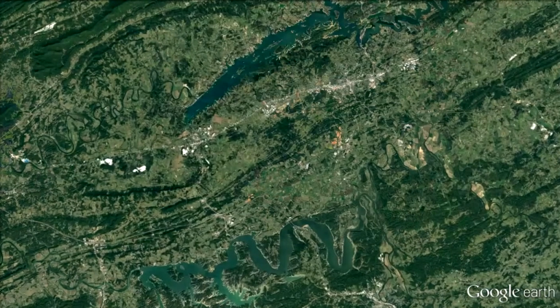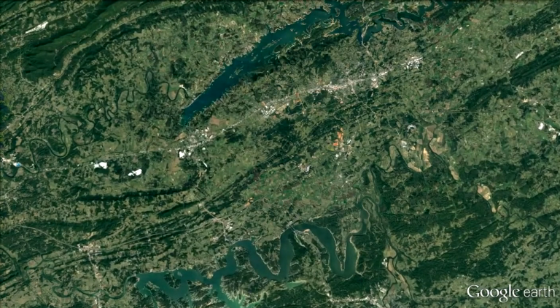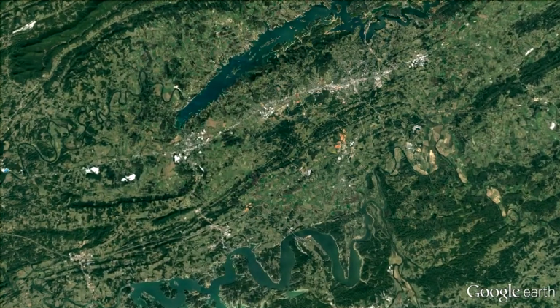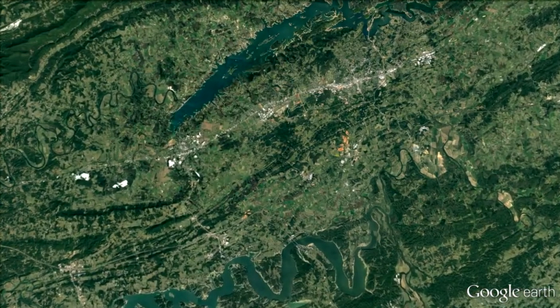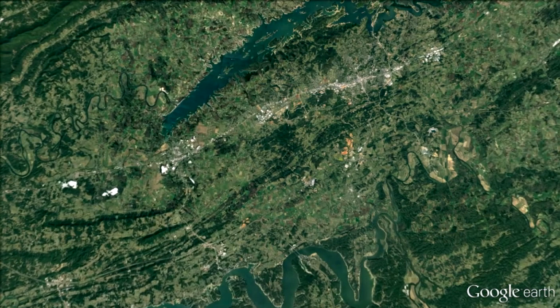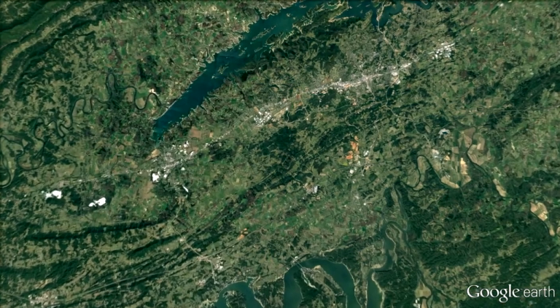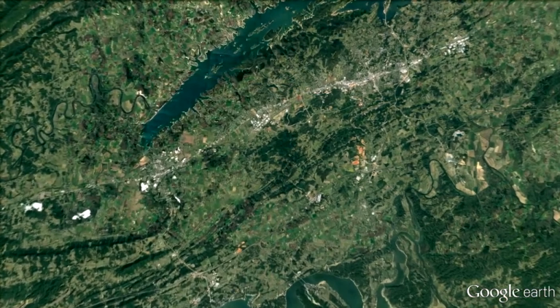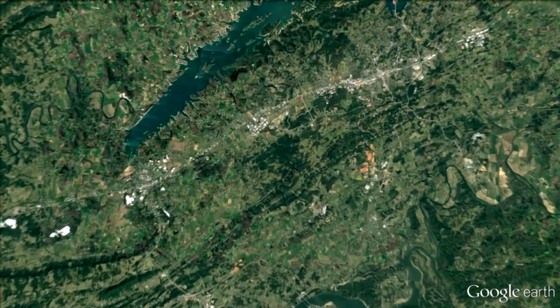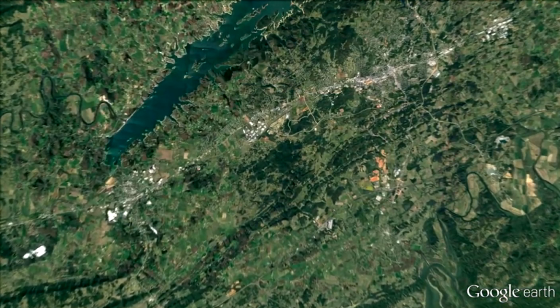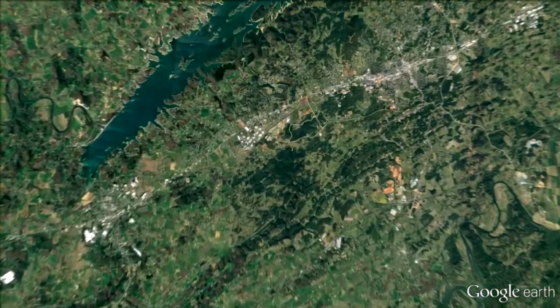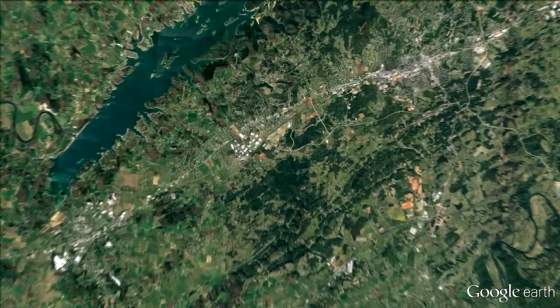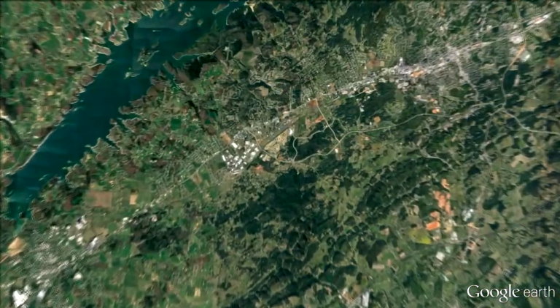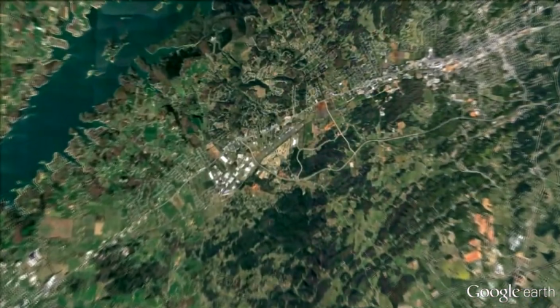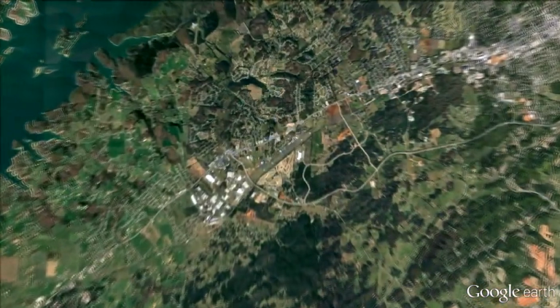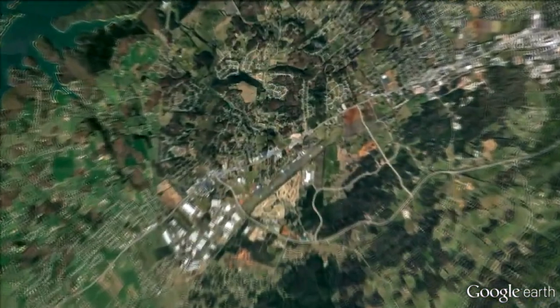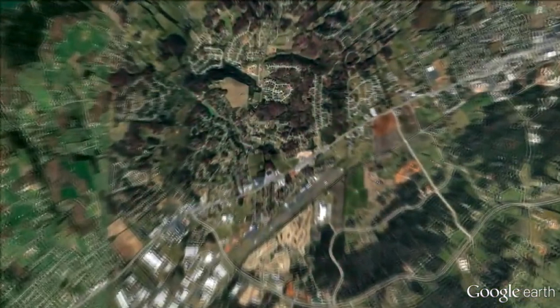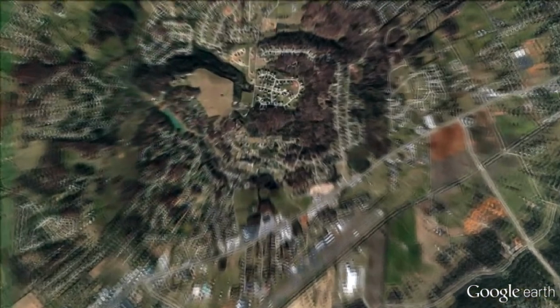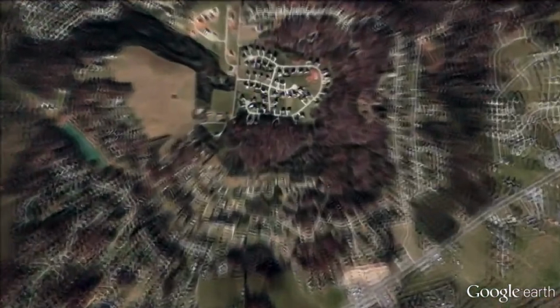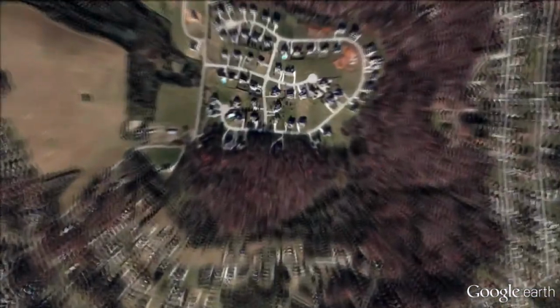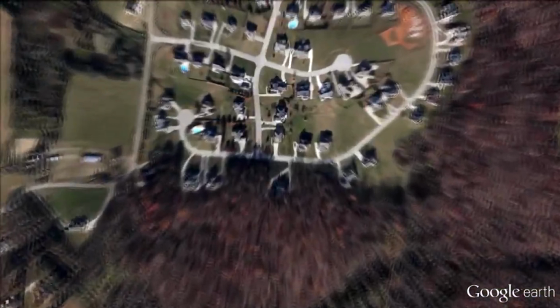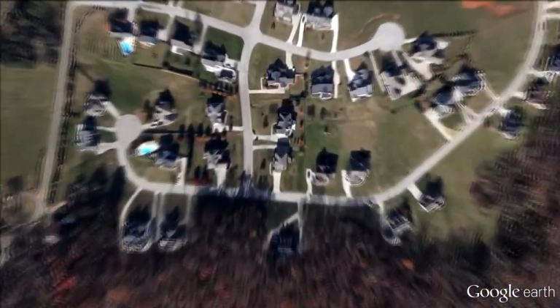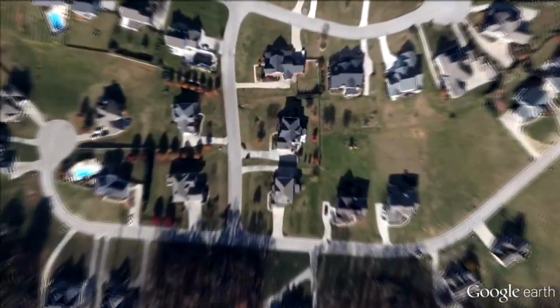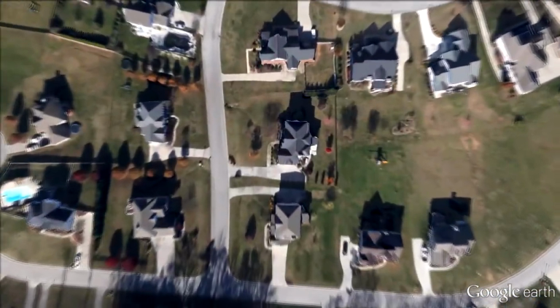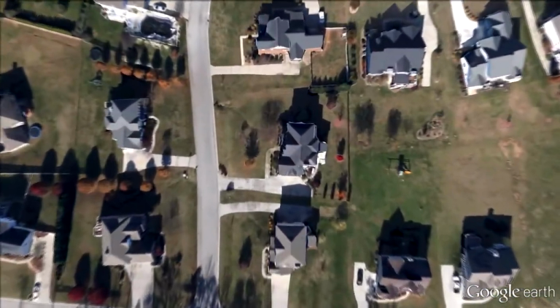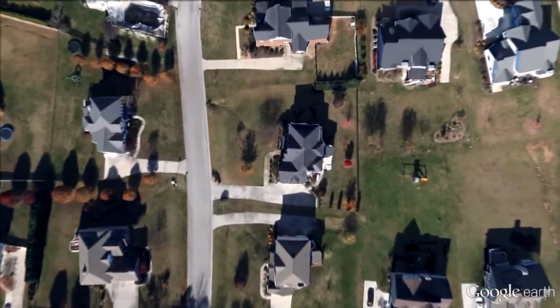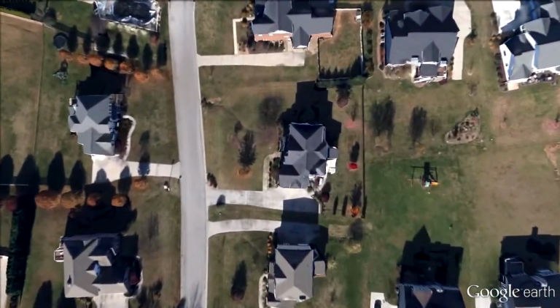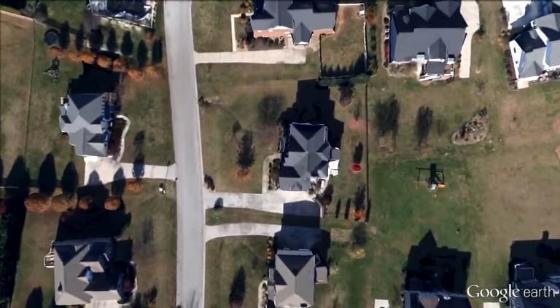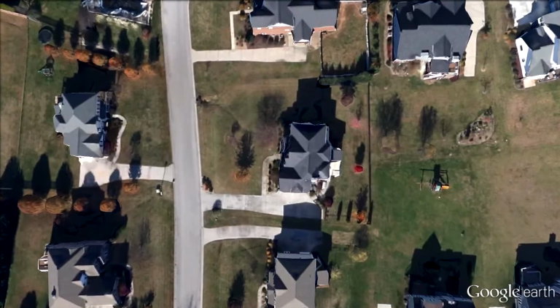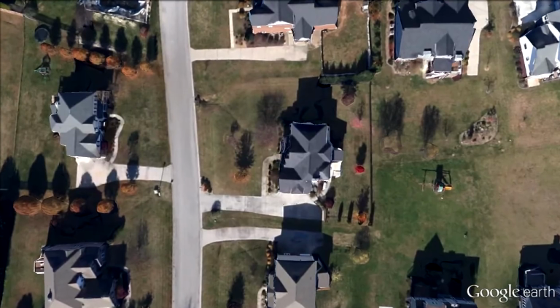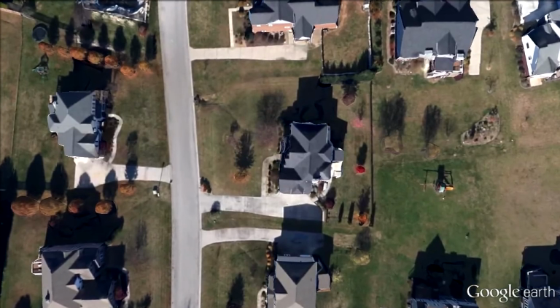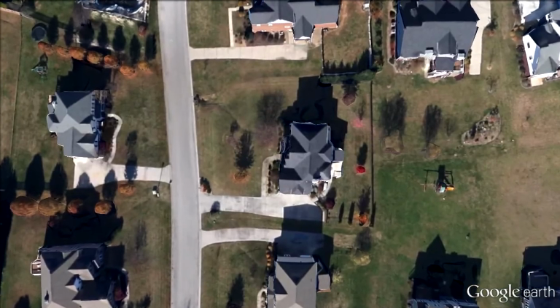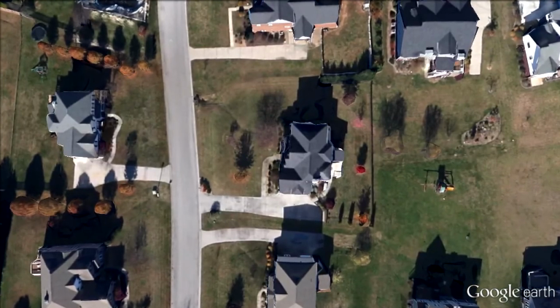In Upper East Tennessee, you'll discover some exceptional residential opportunities in what is known as the Lakeway area. We invite you to take a look at this beautiful home at 928 Saddle Ridge Lane in Morristown.